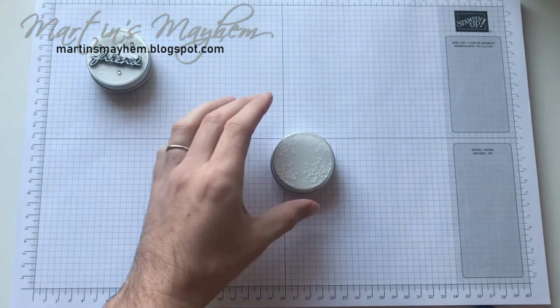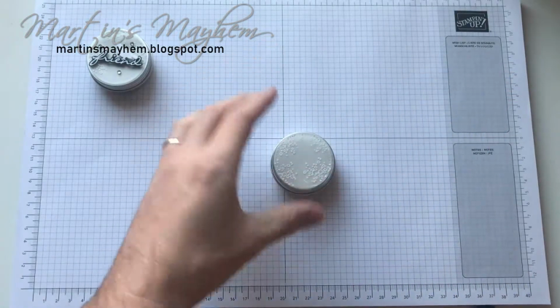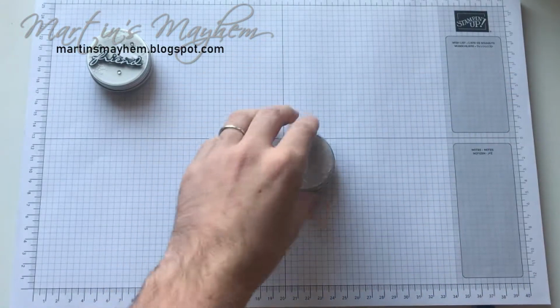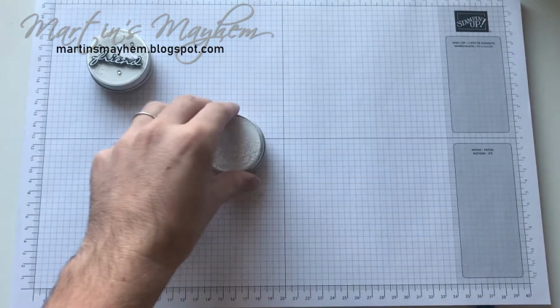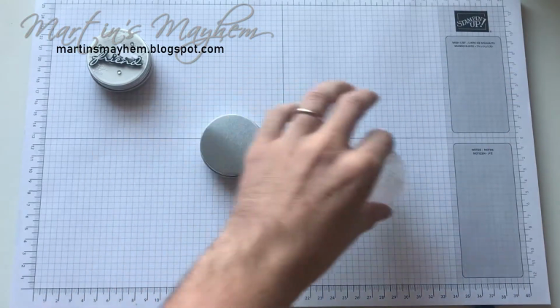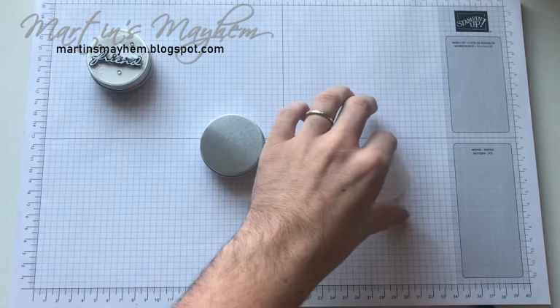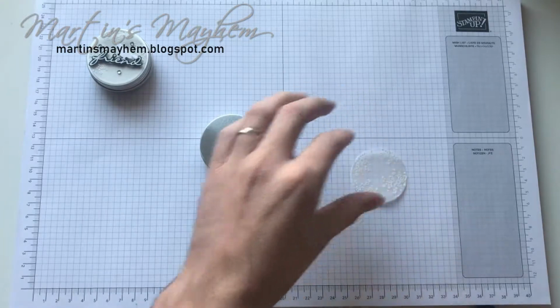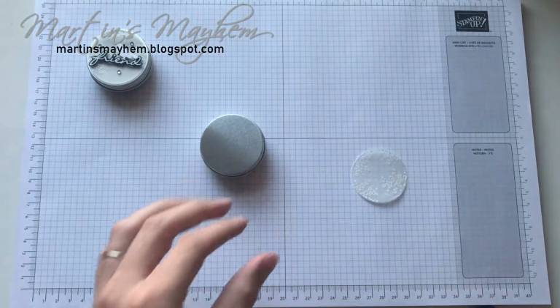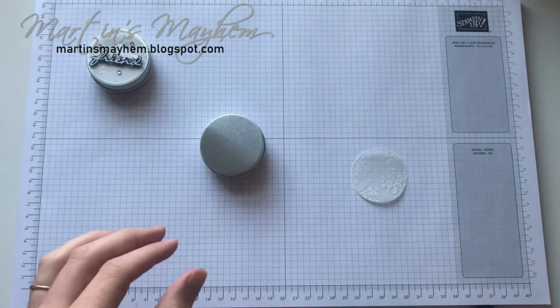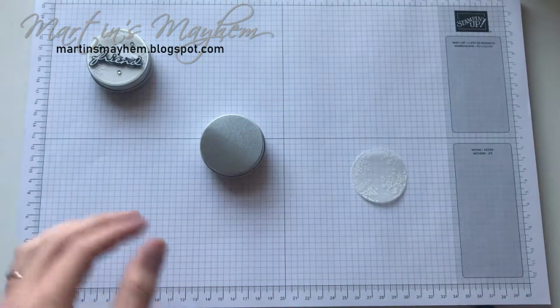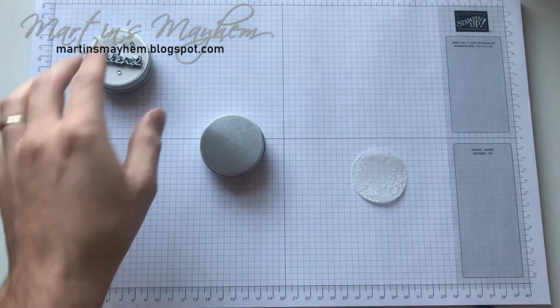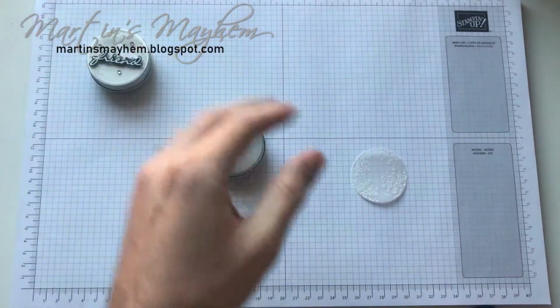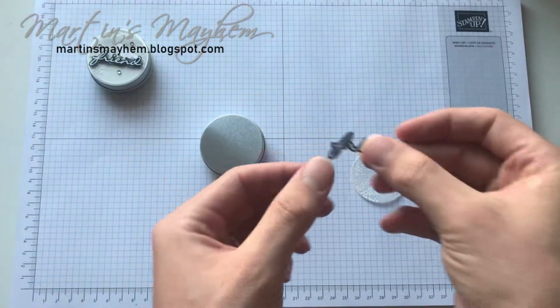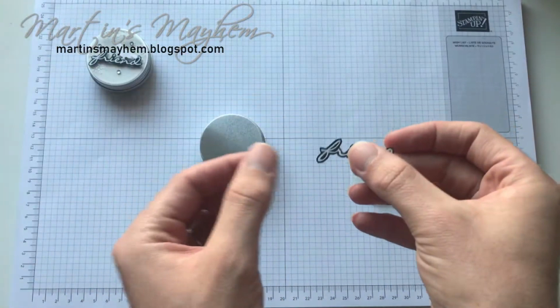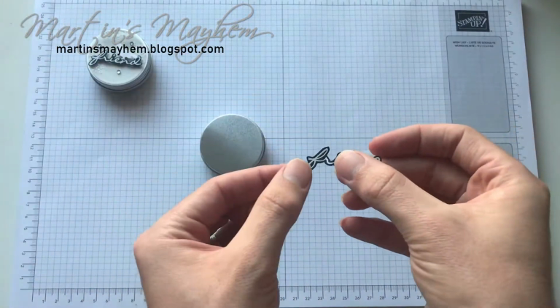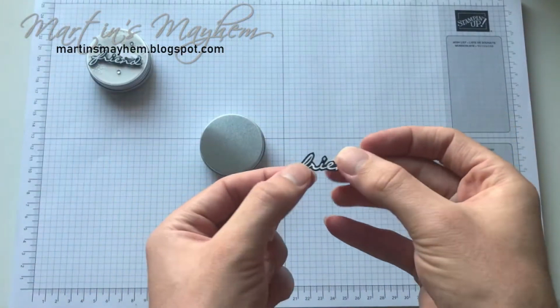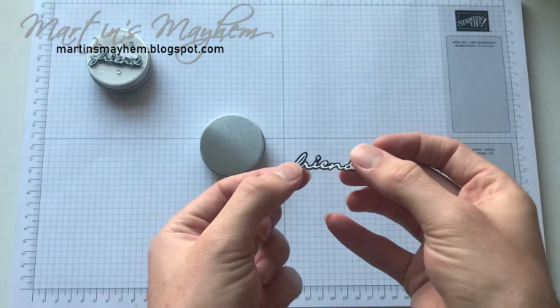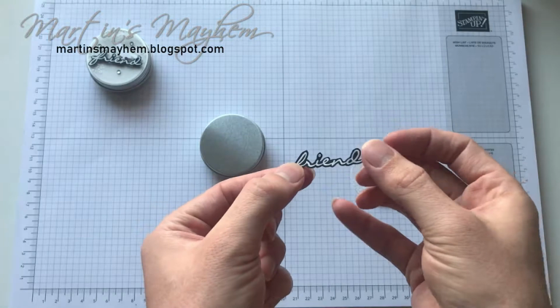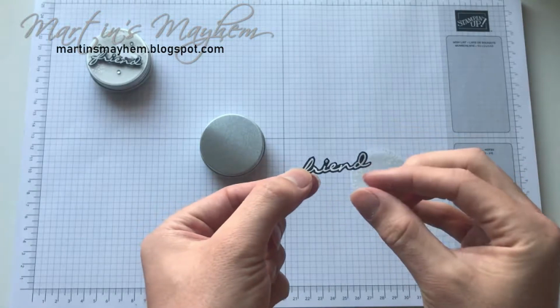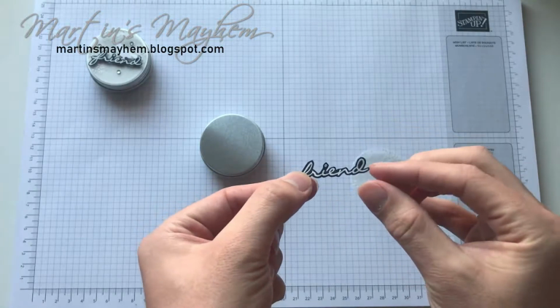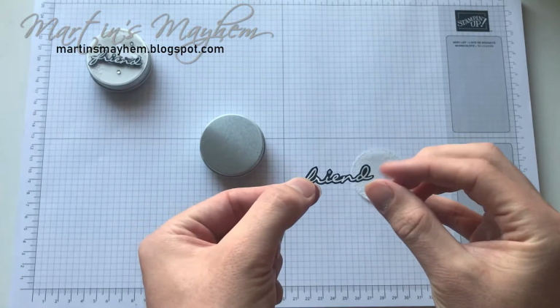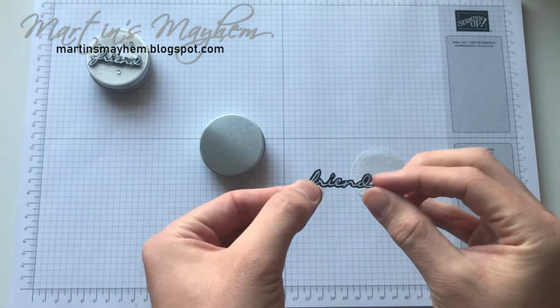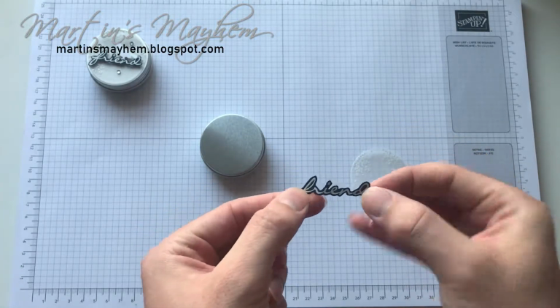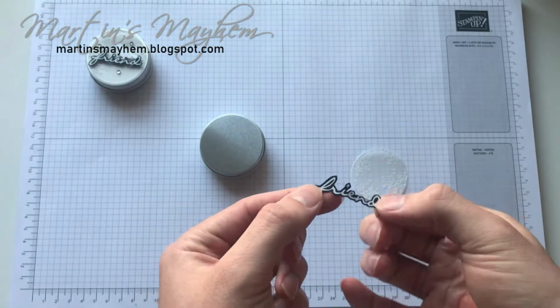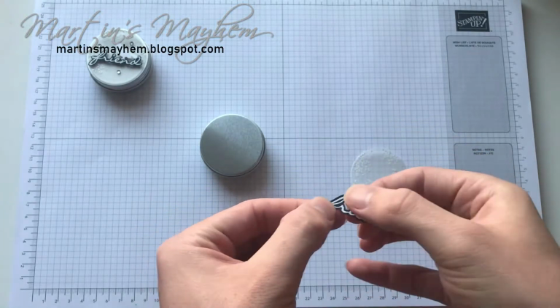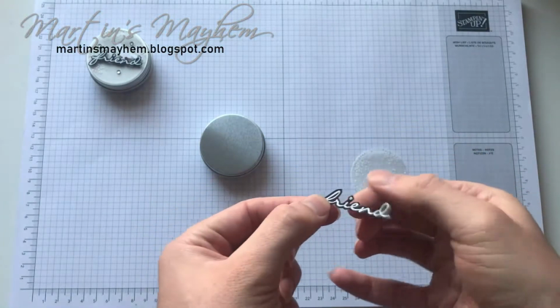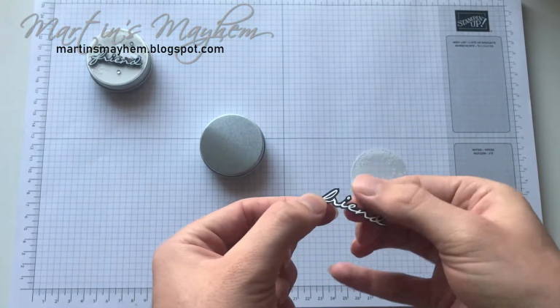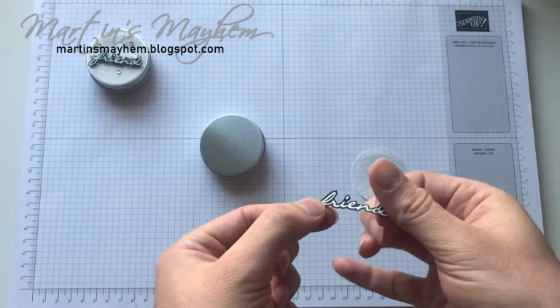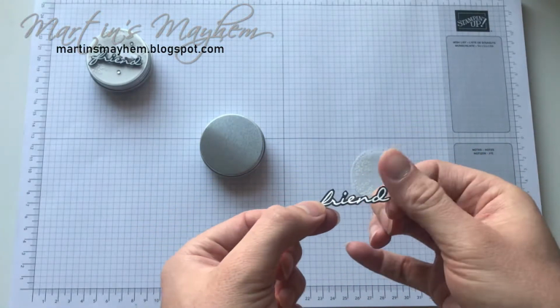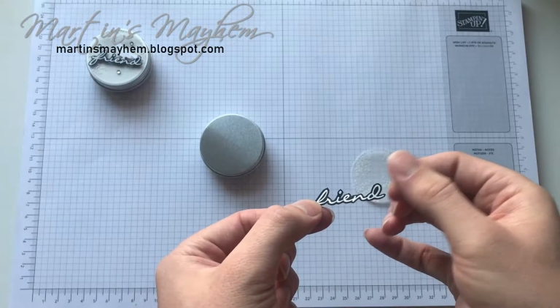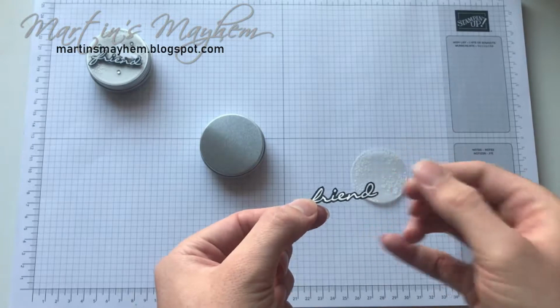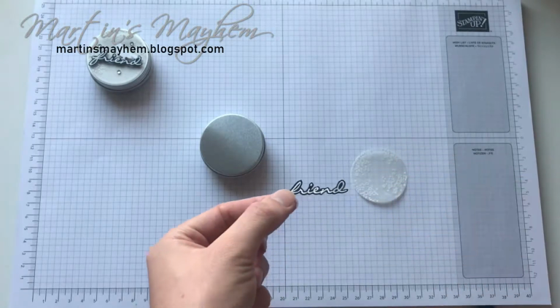But before we do that we are needing to stamp out the friend sentiment in vellum onto Basic Black and heat emboss in white.